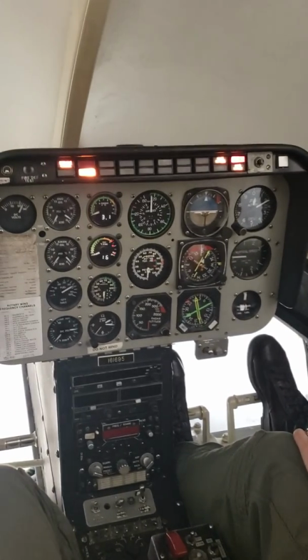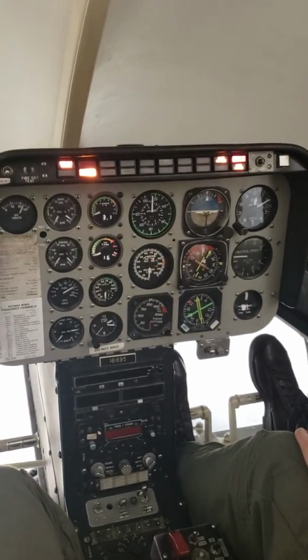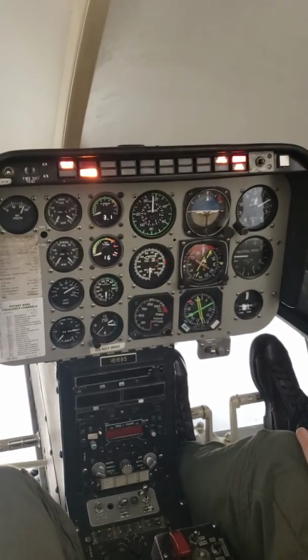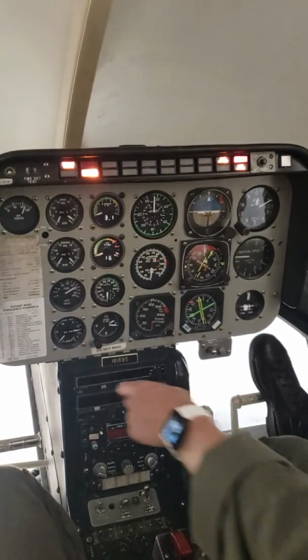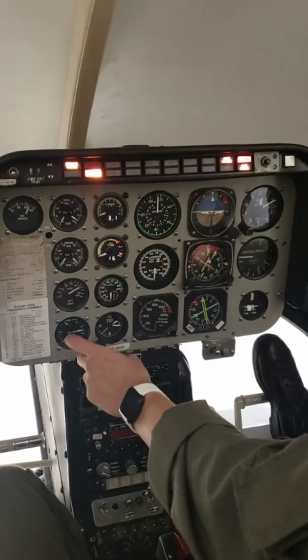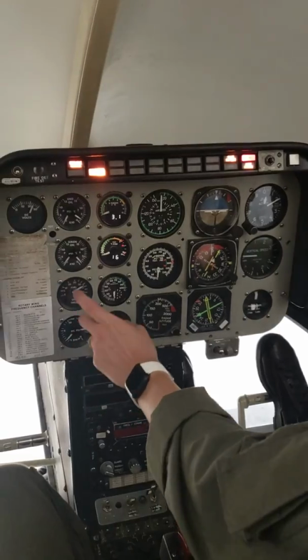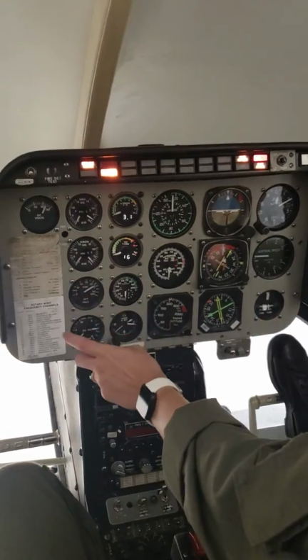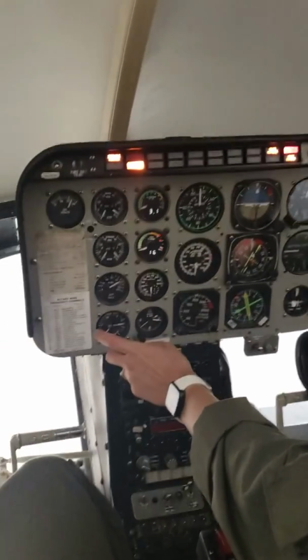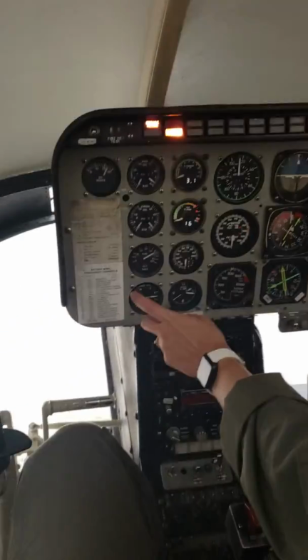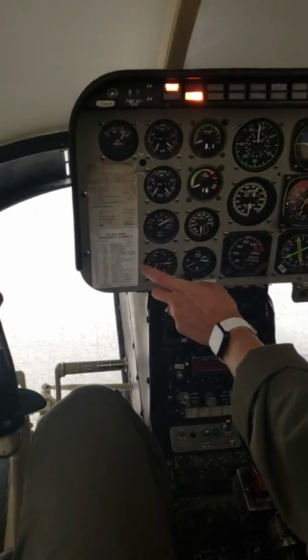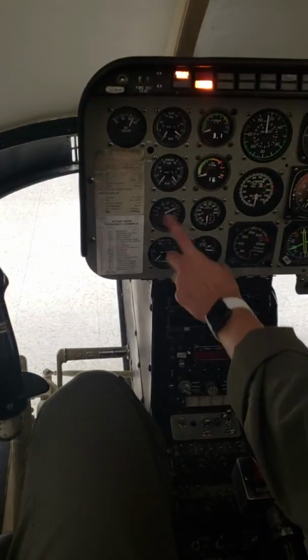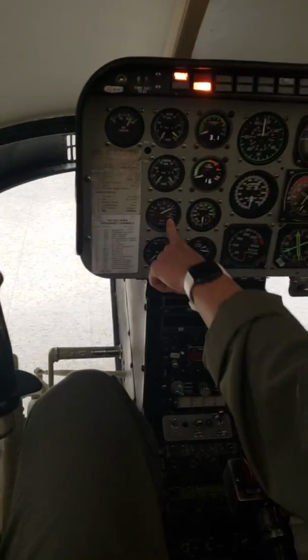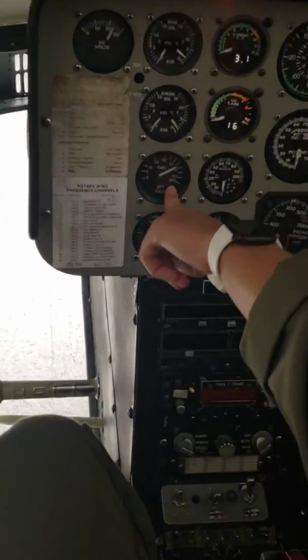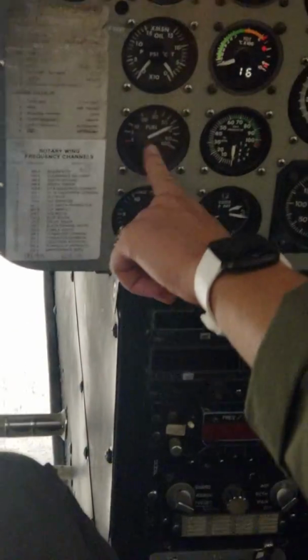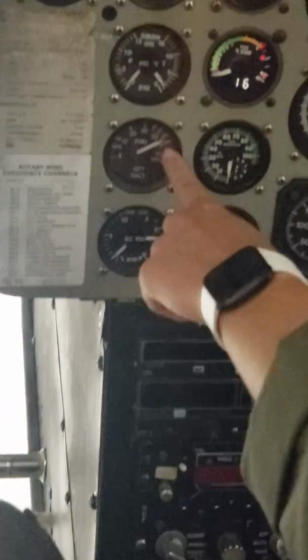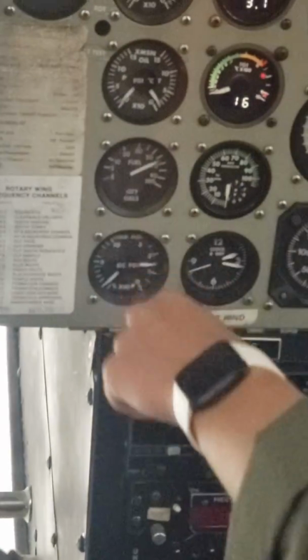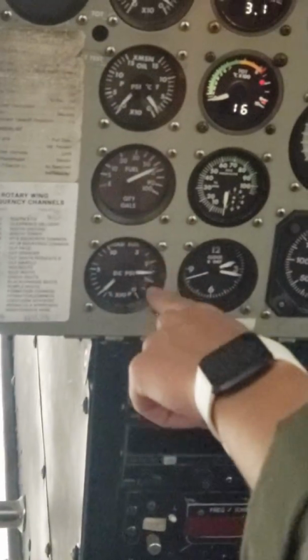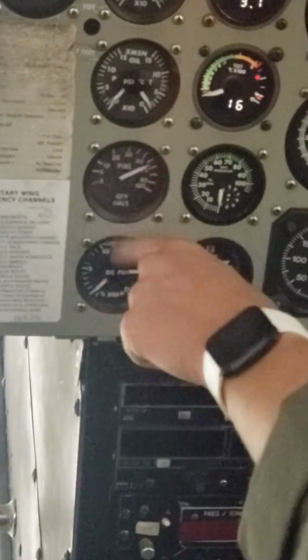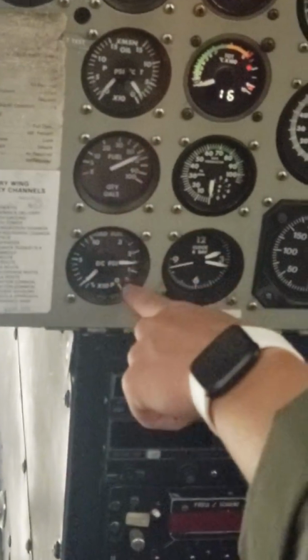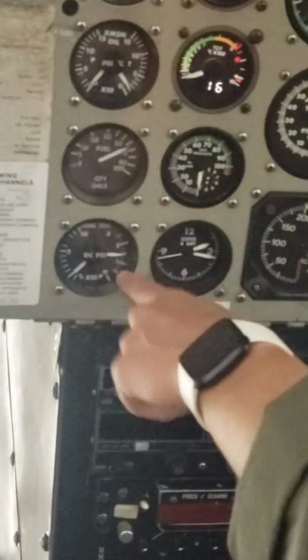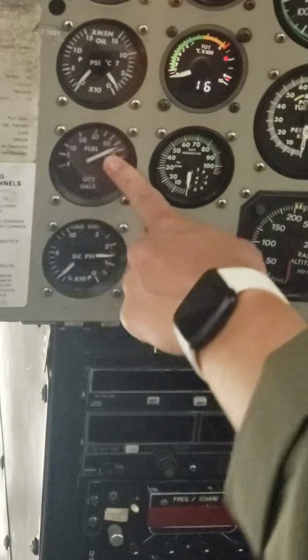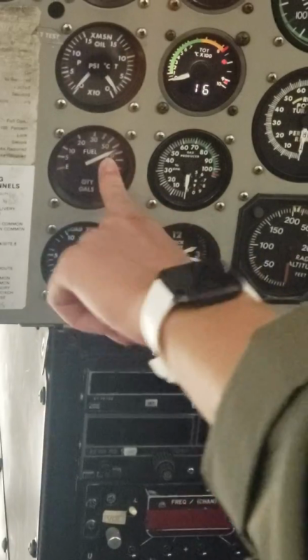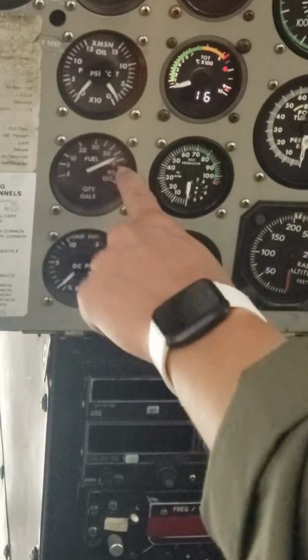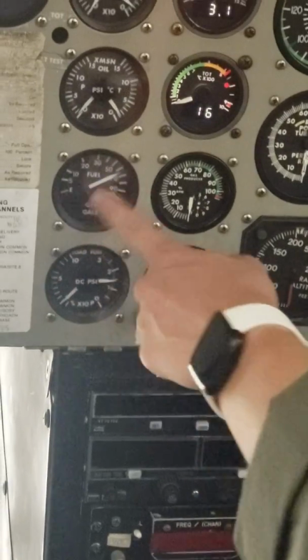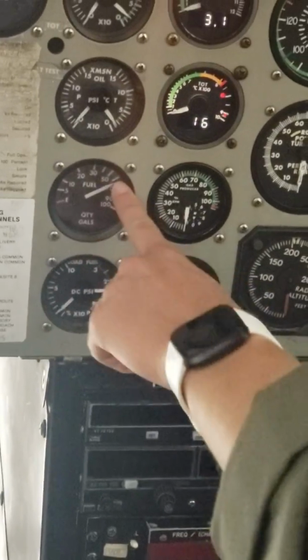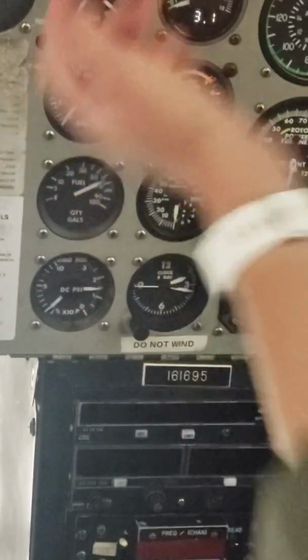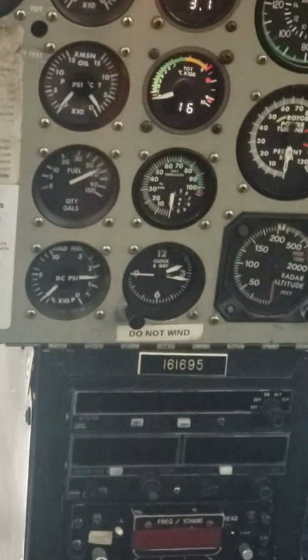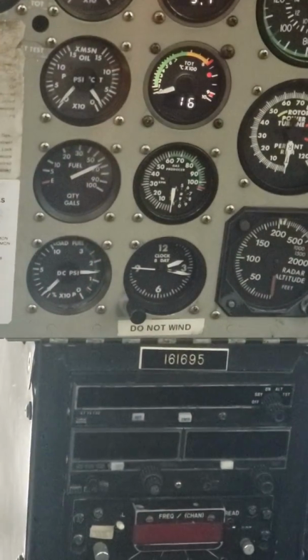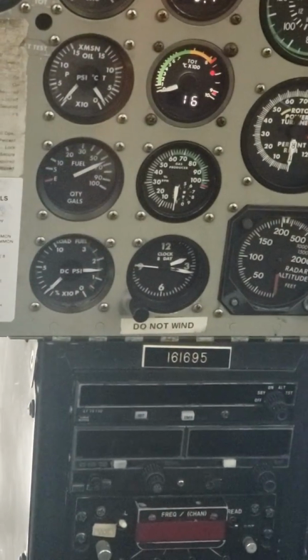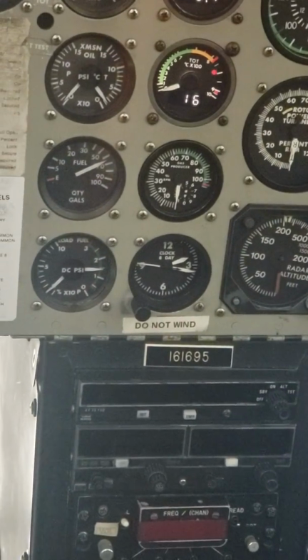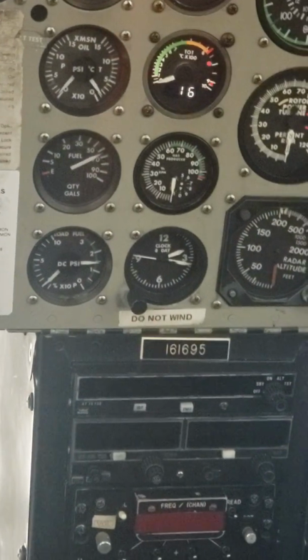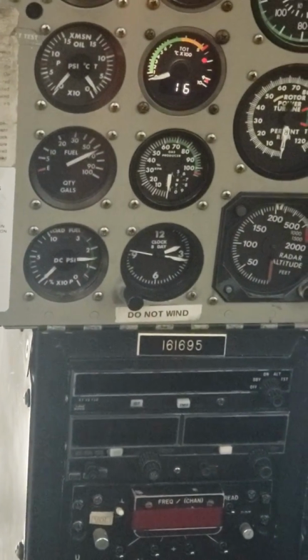Fuel quantity — check. That's the pressure — fuel quantity, 68 gallons. Pre-start checklist complete.